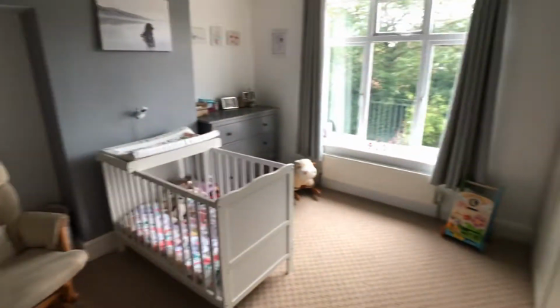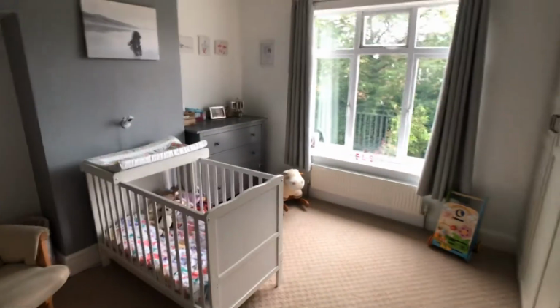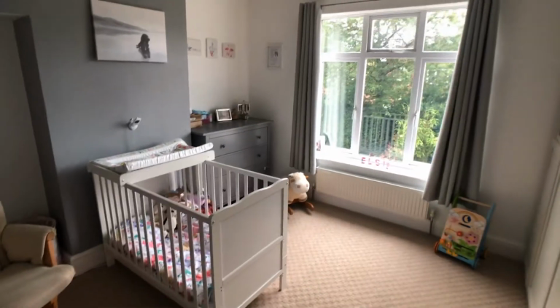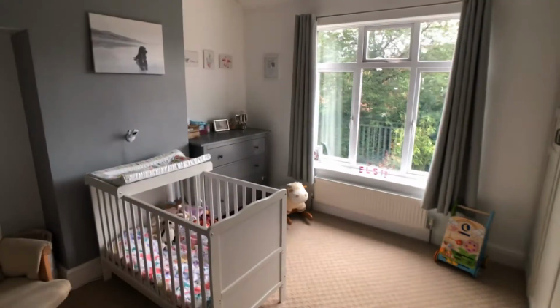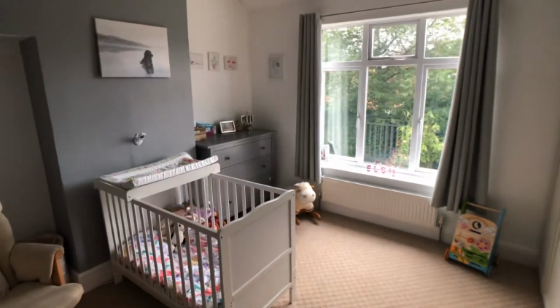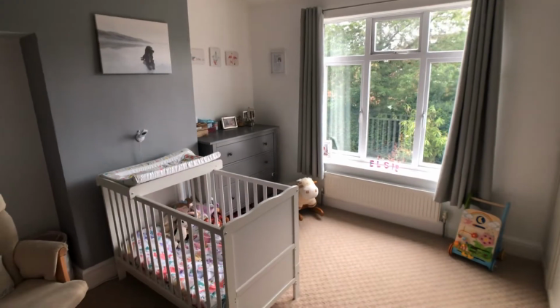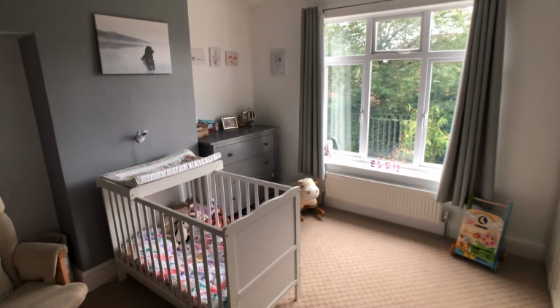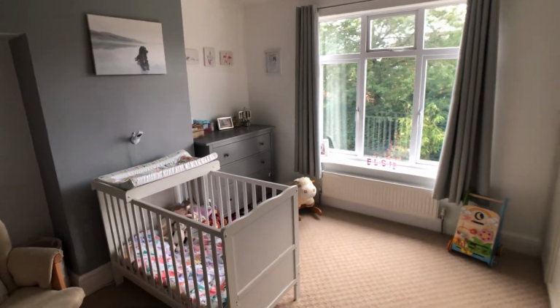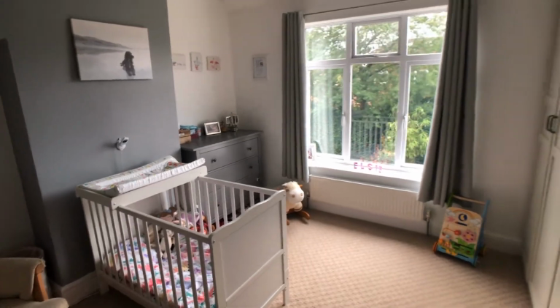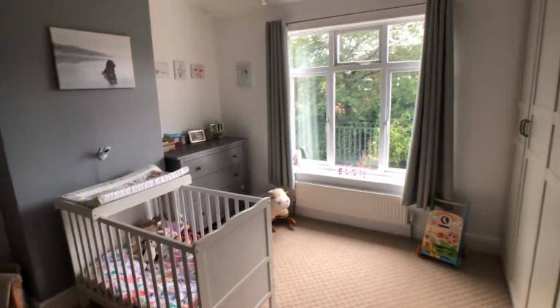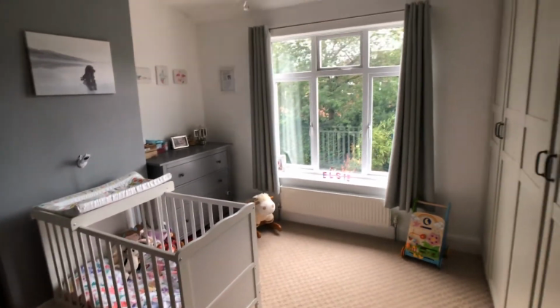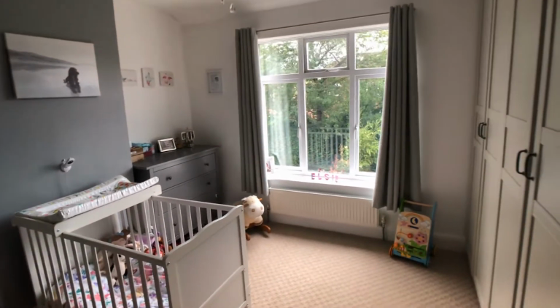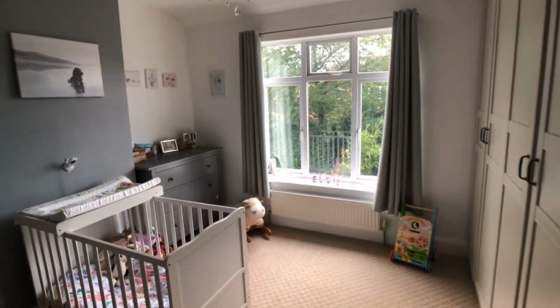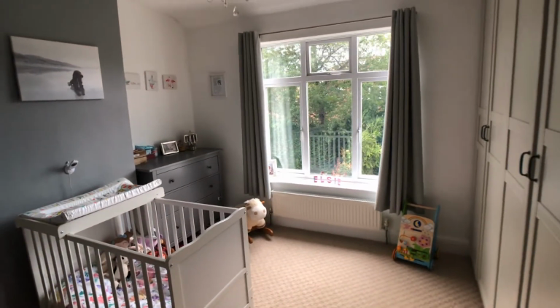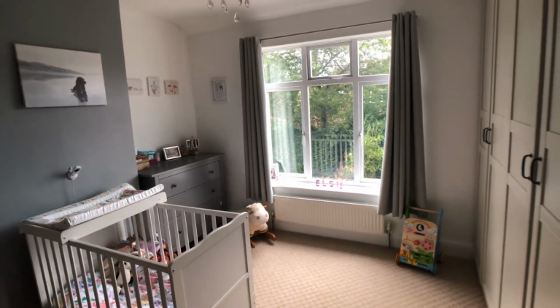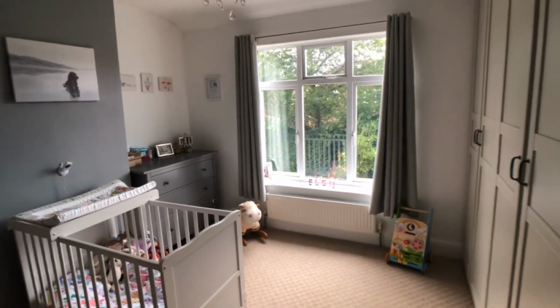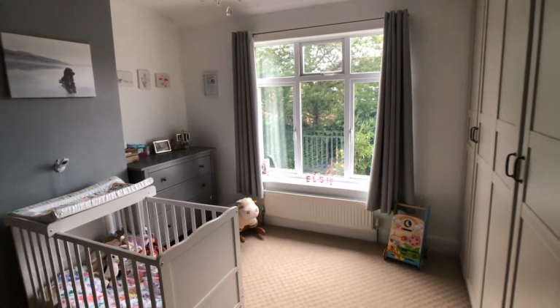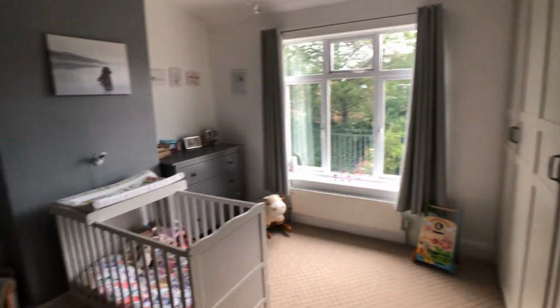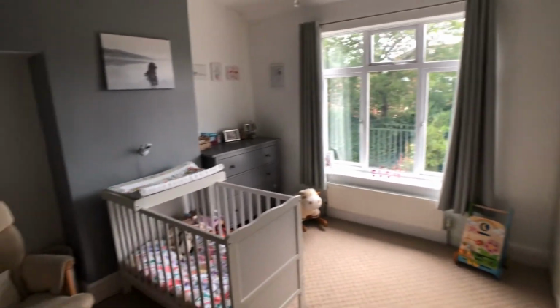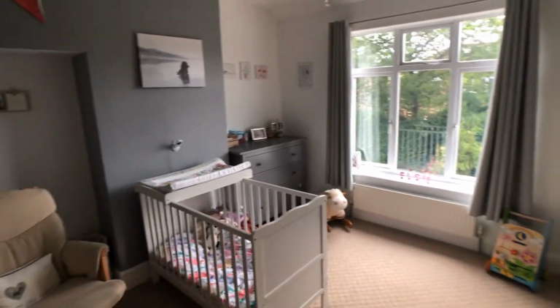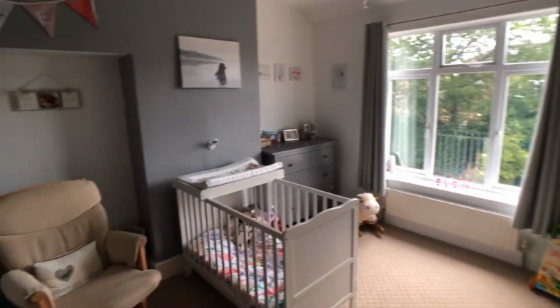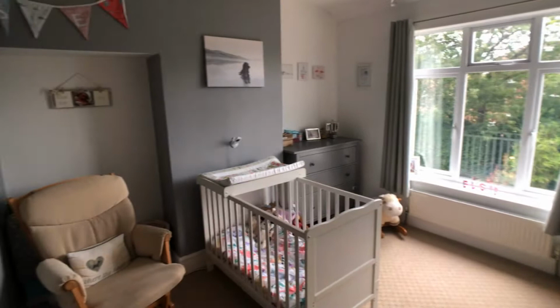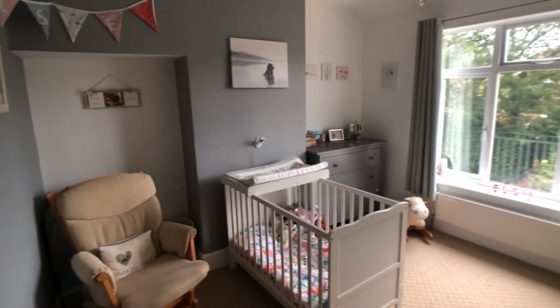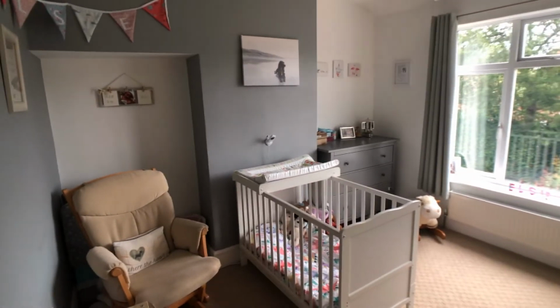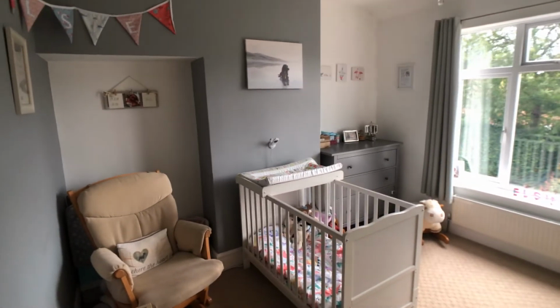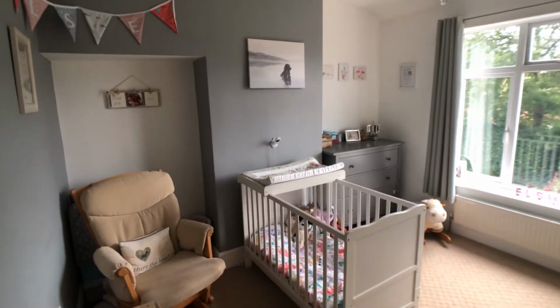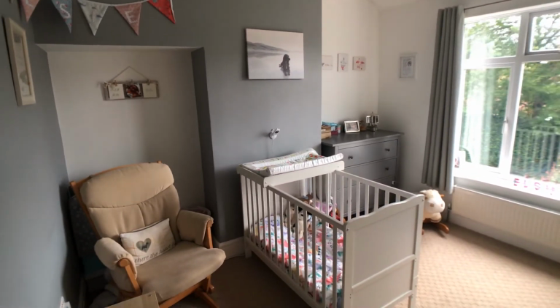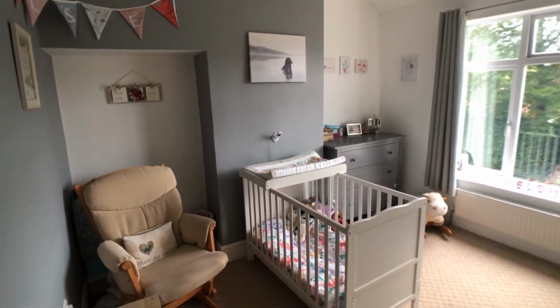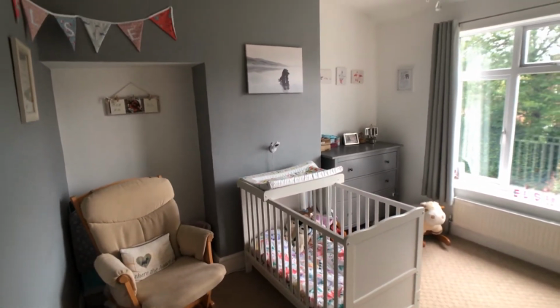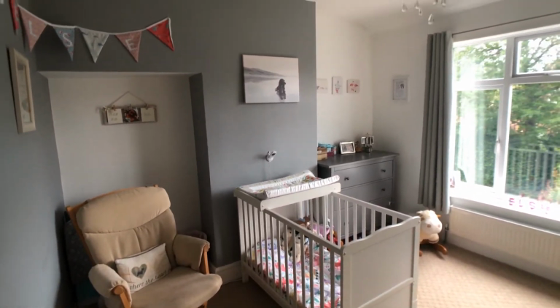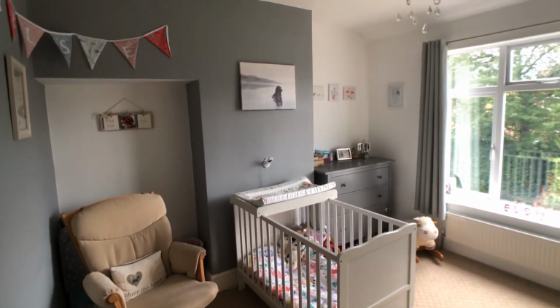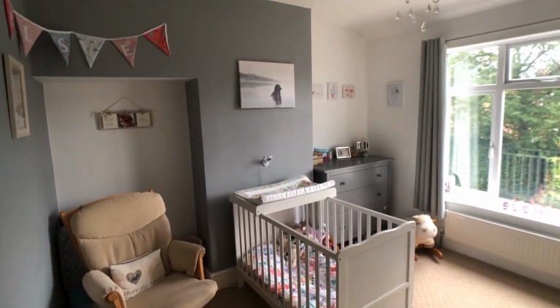This is bedroom number two, a second double bedroom, currently utilised as a nursery.